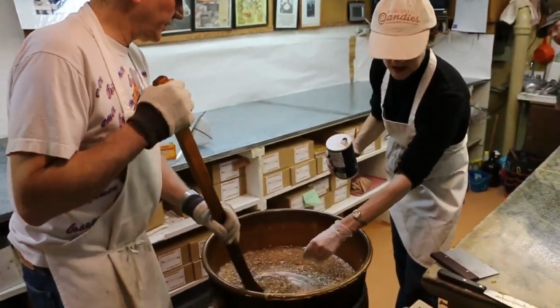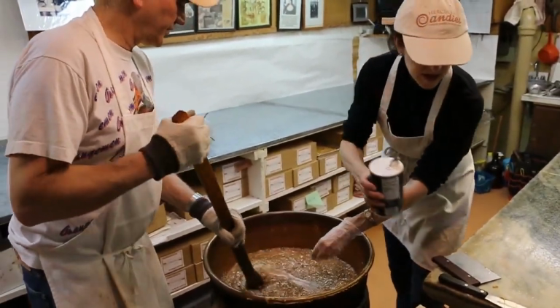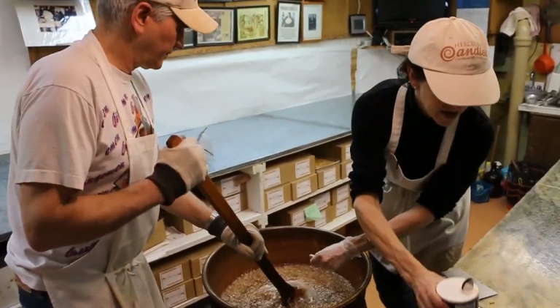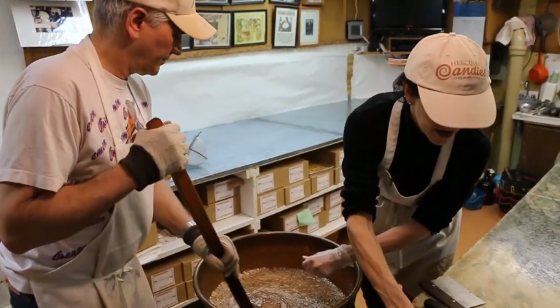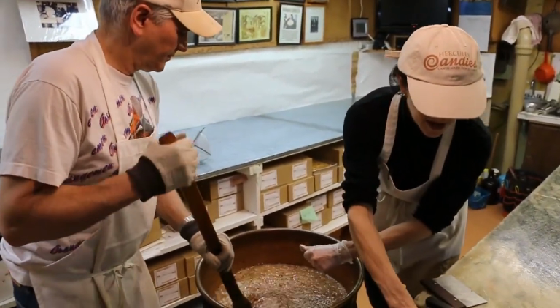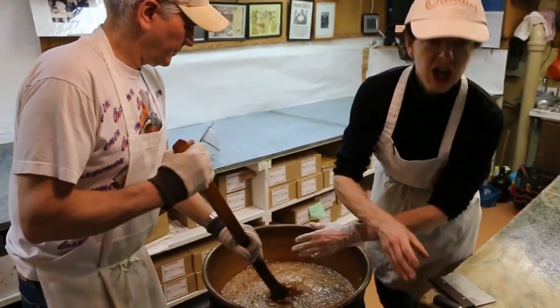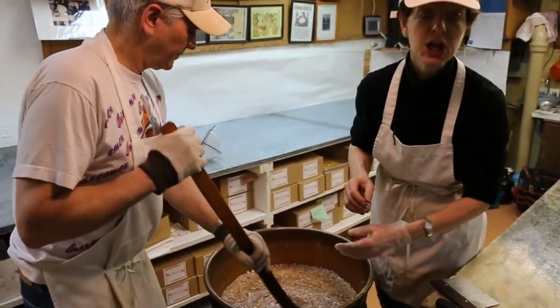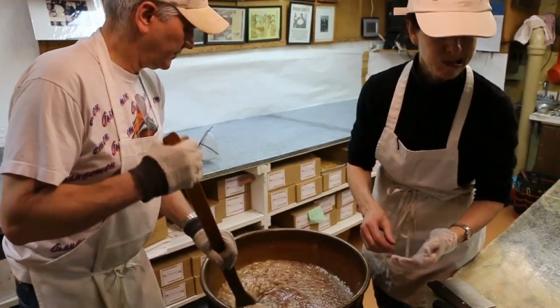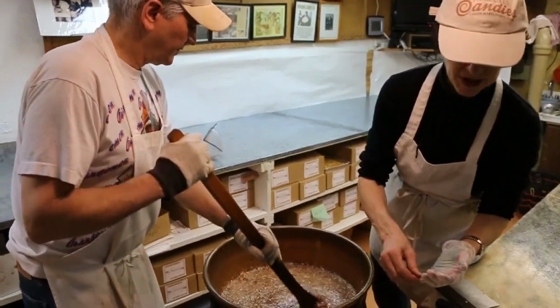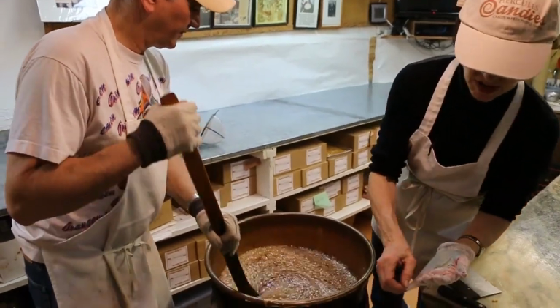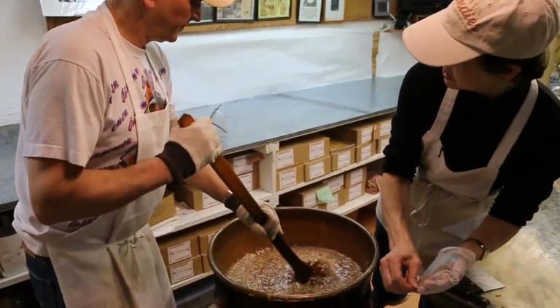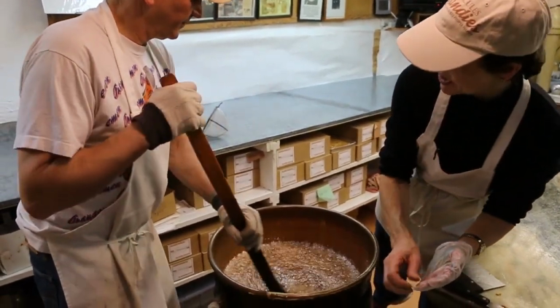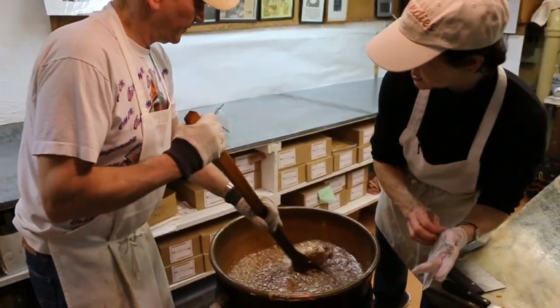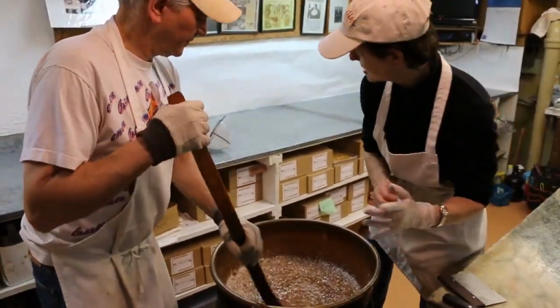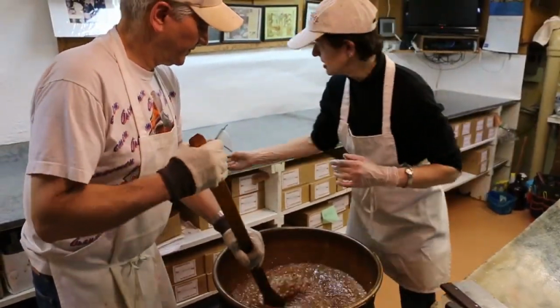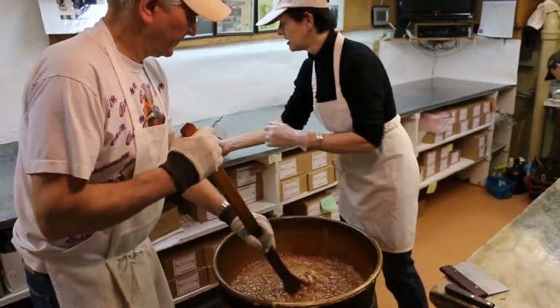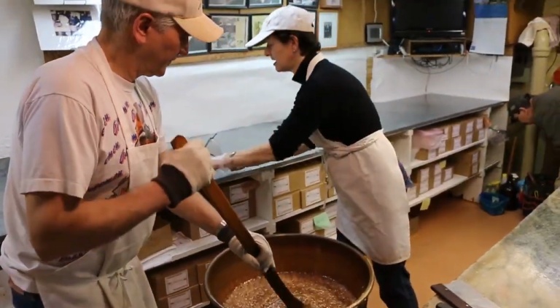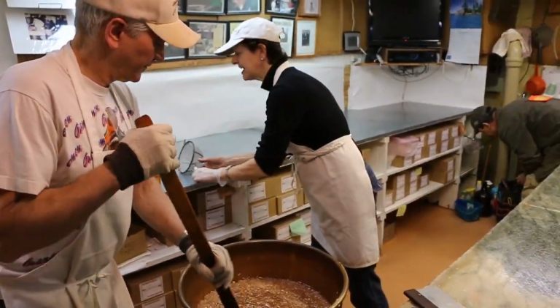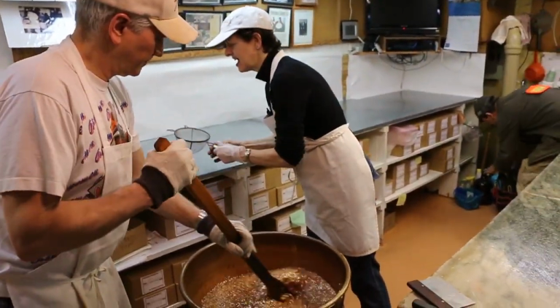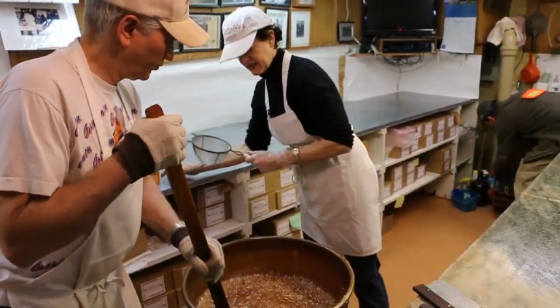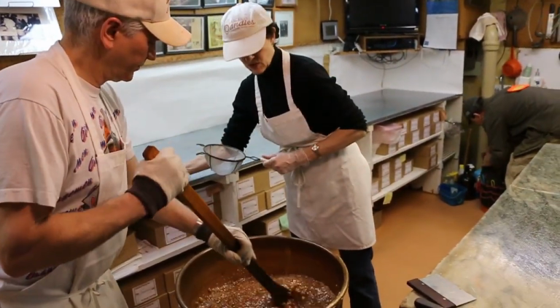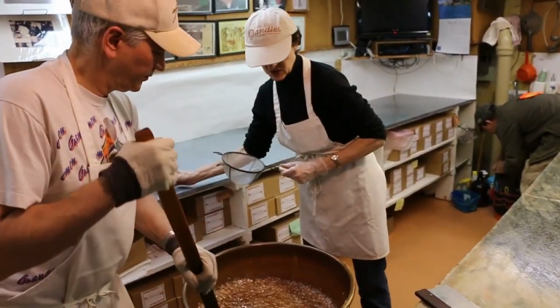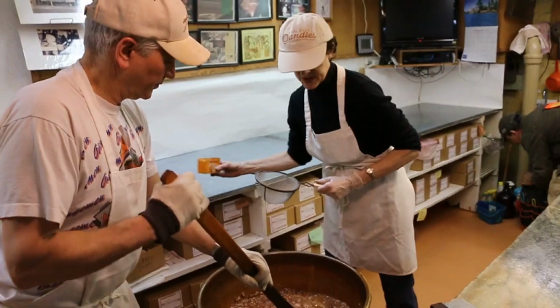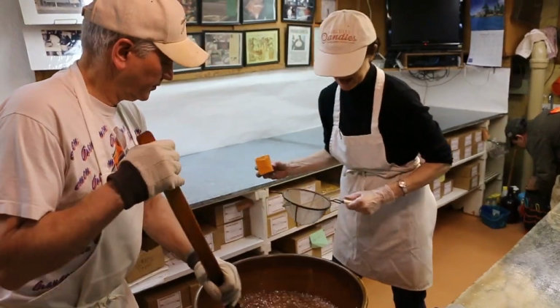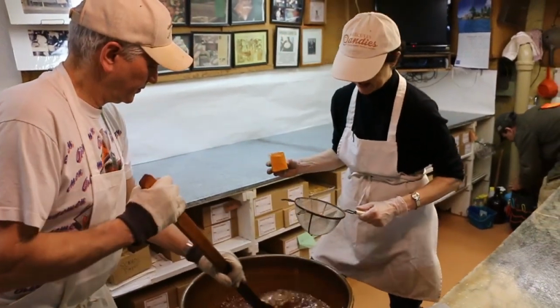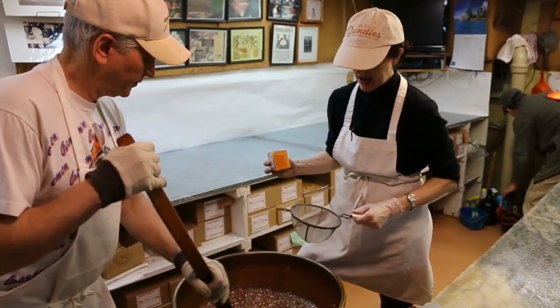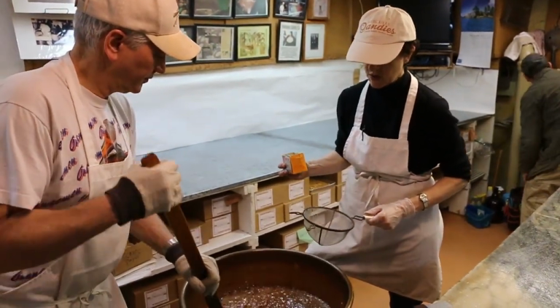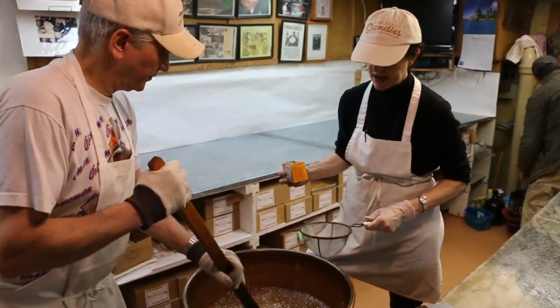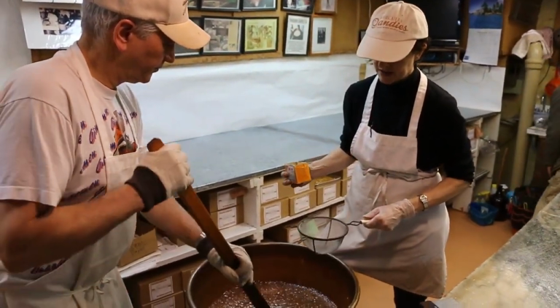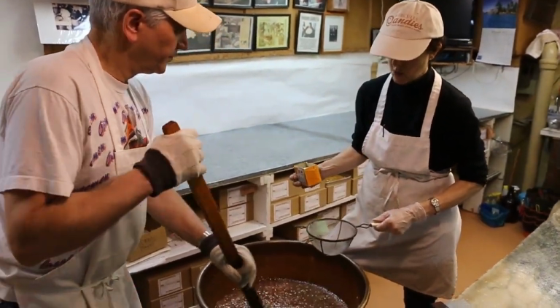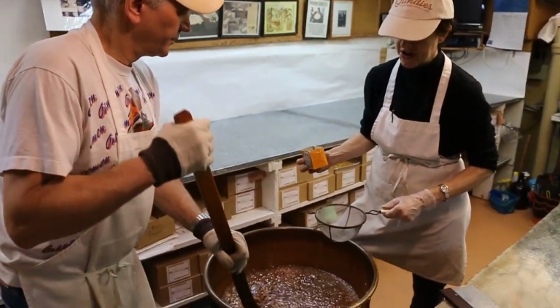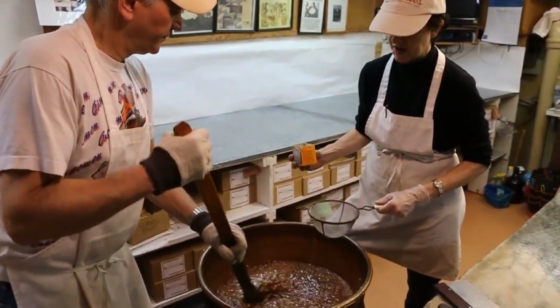What are you adding there, Terry? A little bit of salt. I know it looked like sugar, but it wasn't — there's enough sugar in there already with the corn syrup and whatnot.